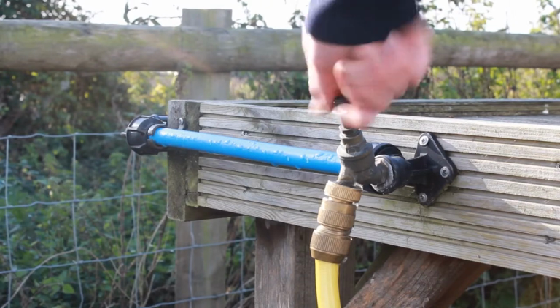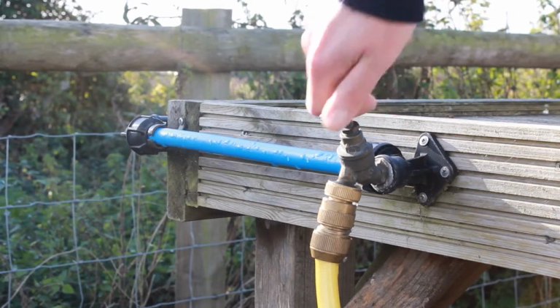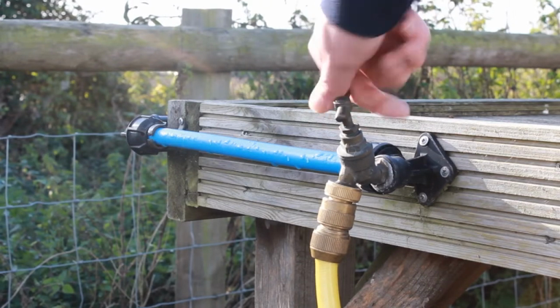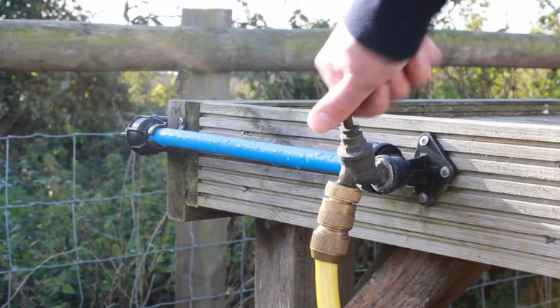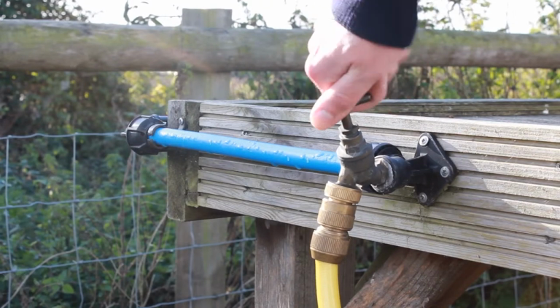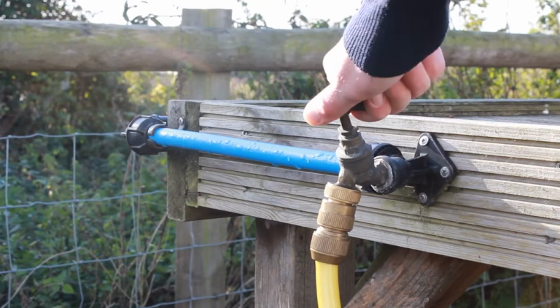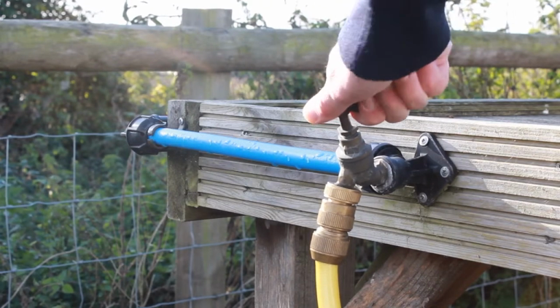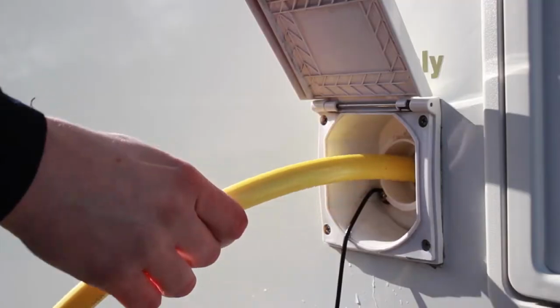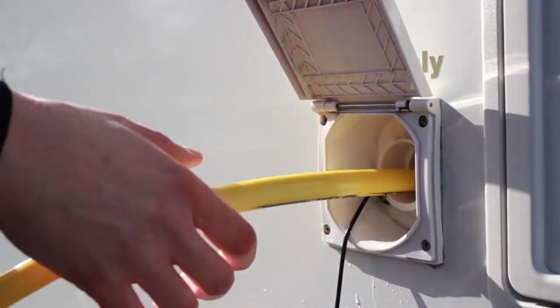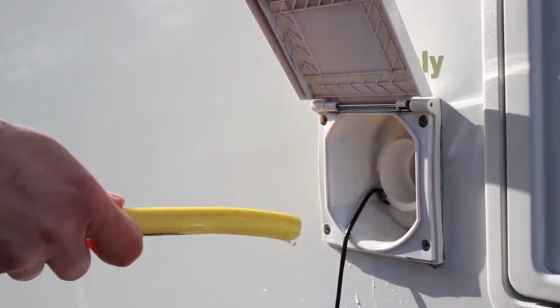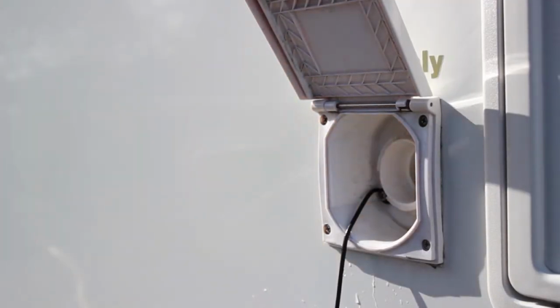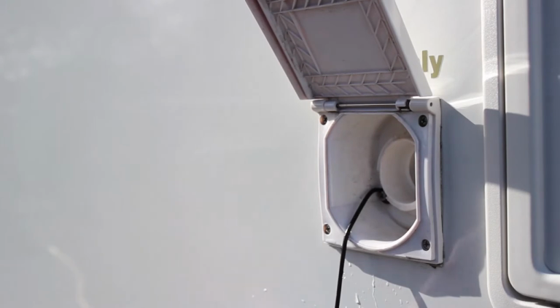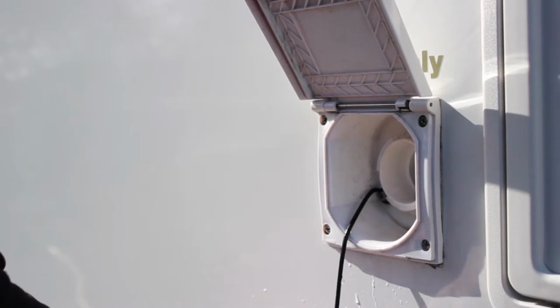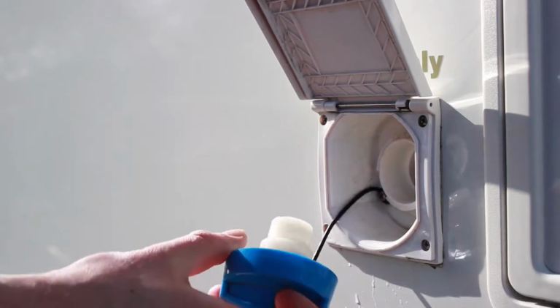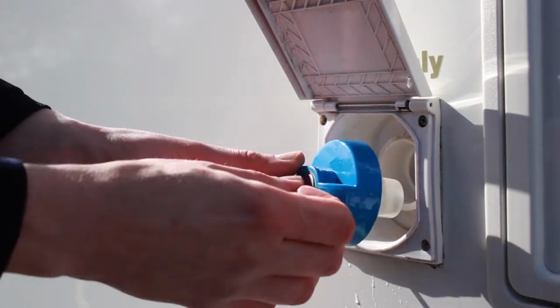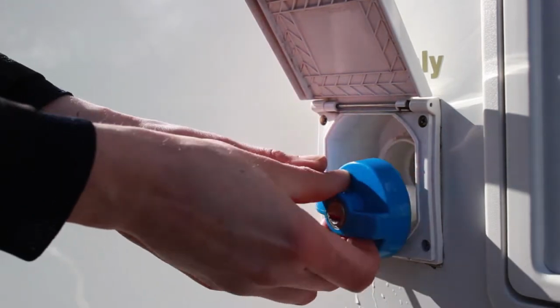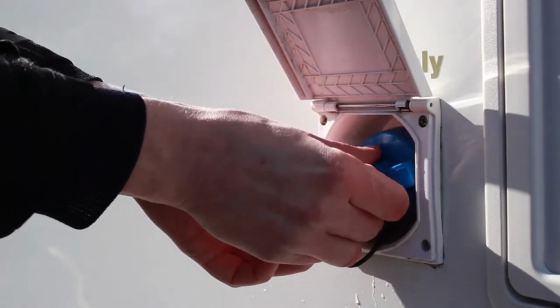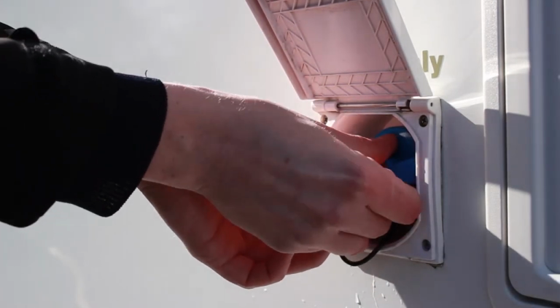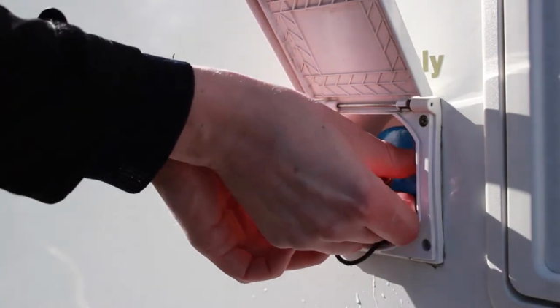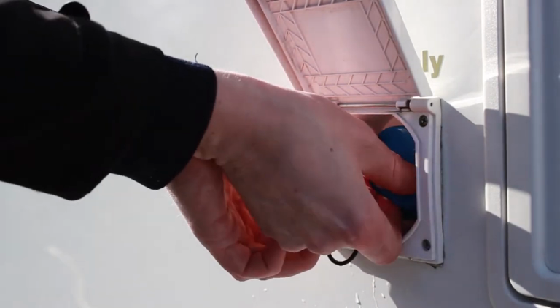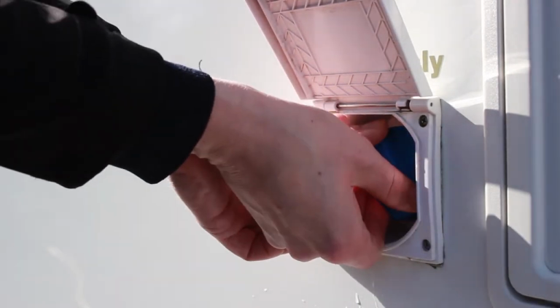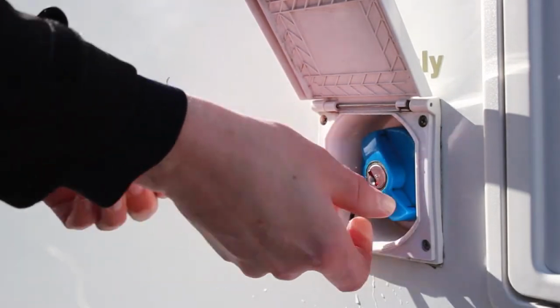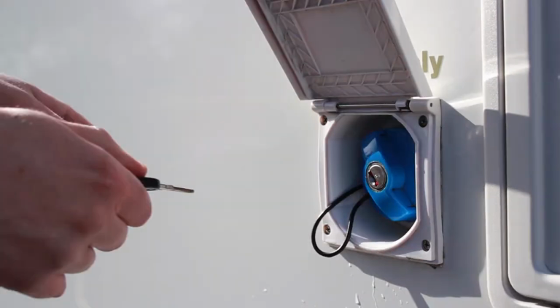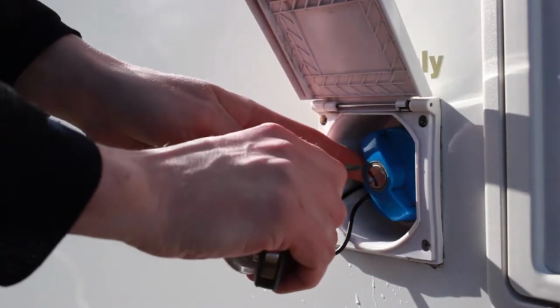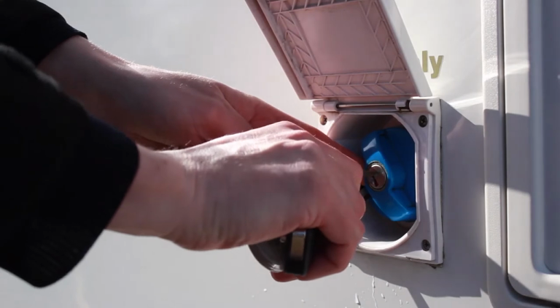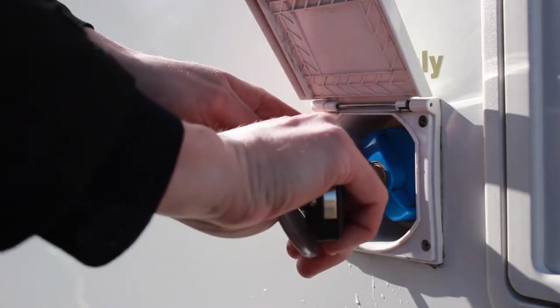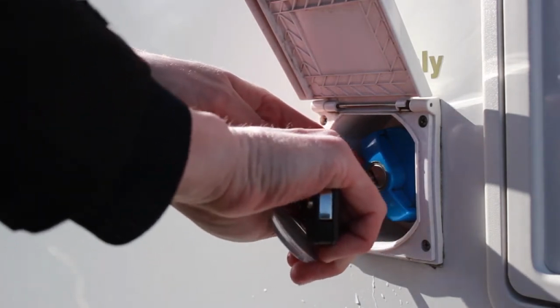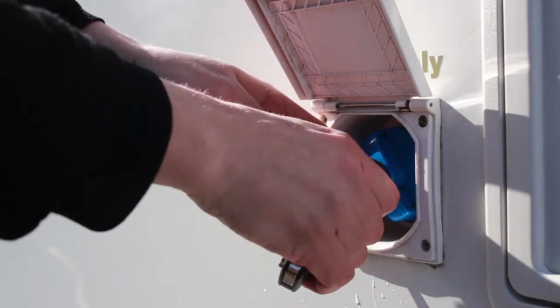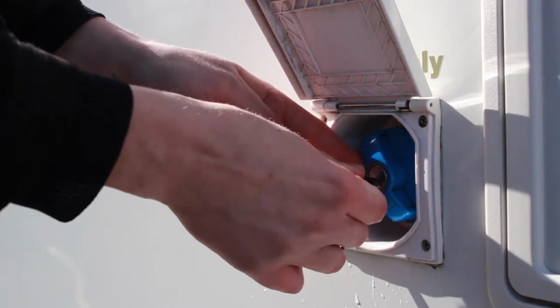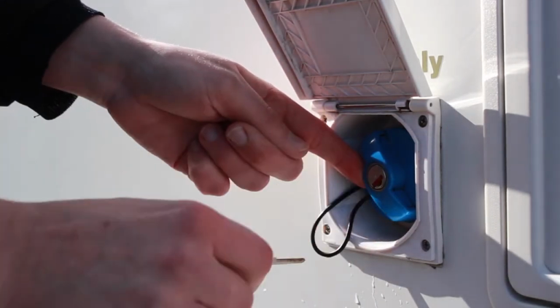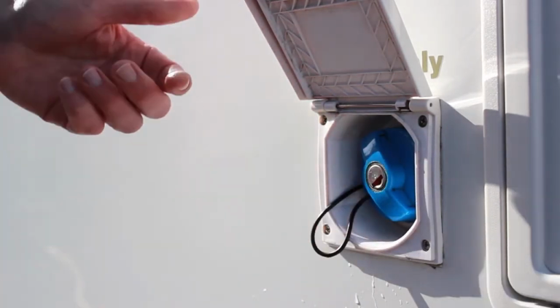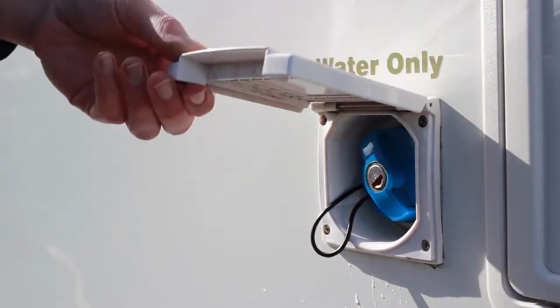The water in the tank is fine for making tea and coffee and brushing your teeth, but we don't recommend using it as drinking water. When you finish filling up, replace and lock the cap.